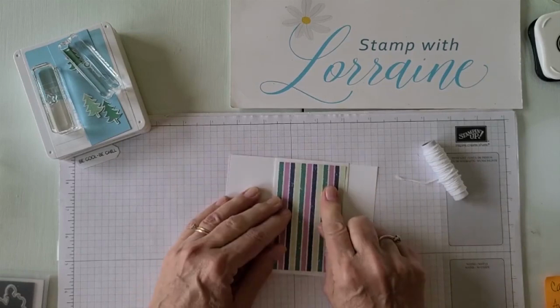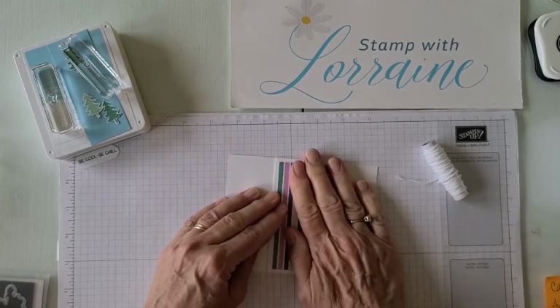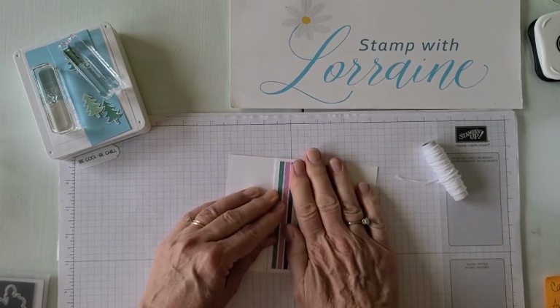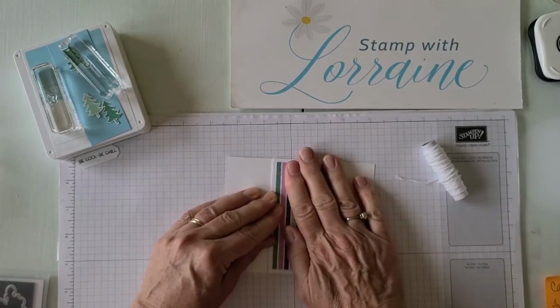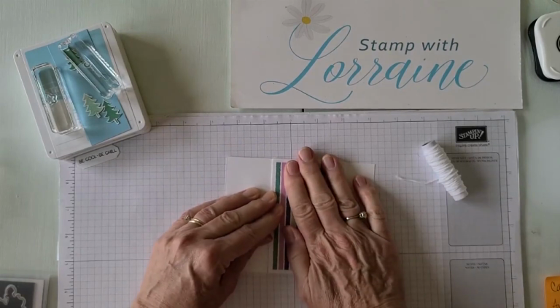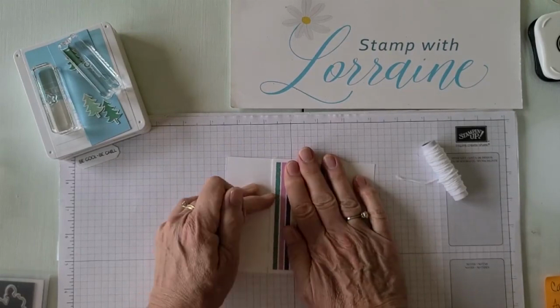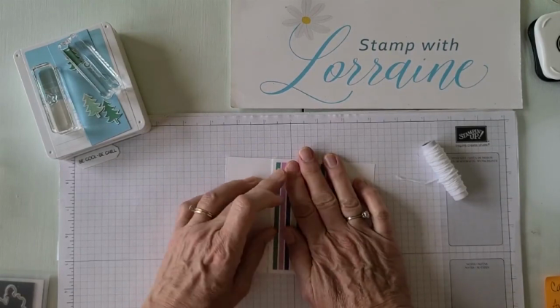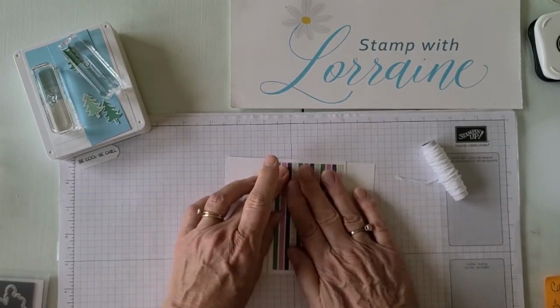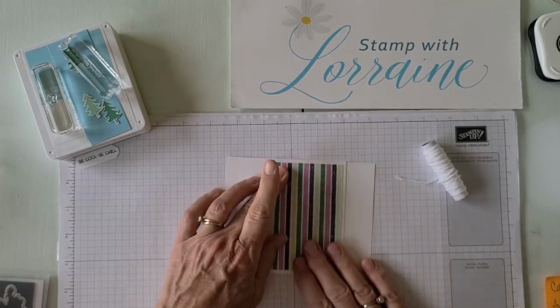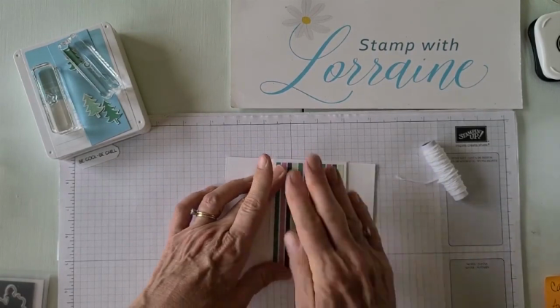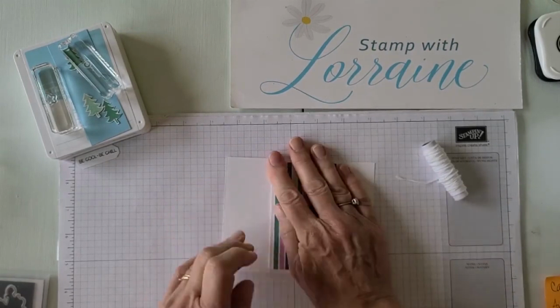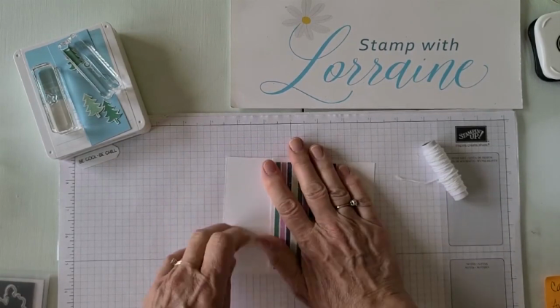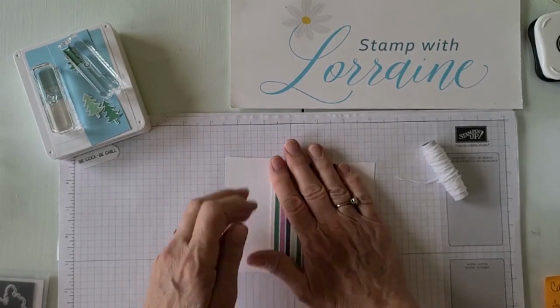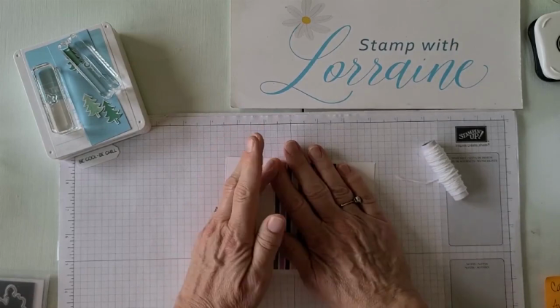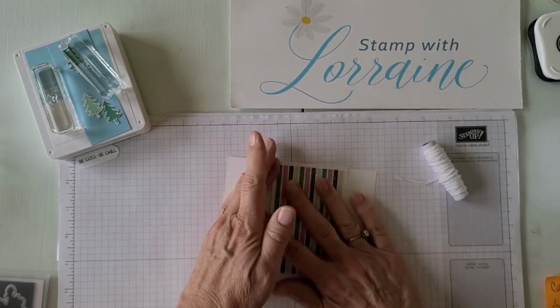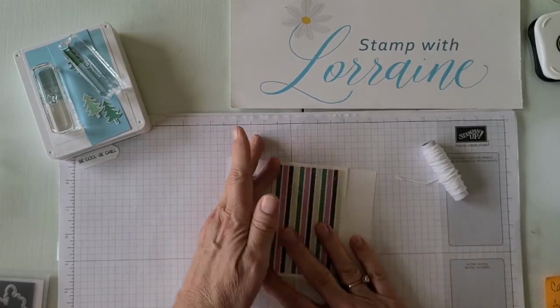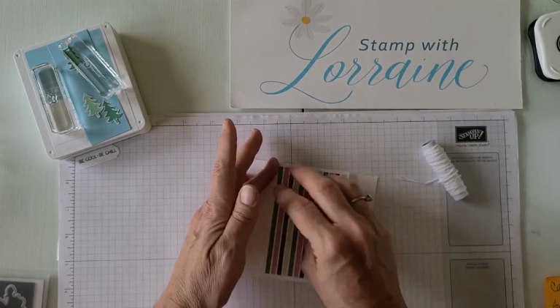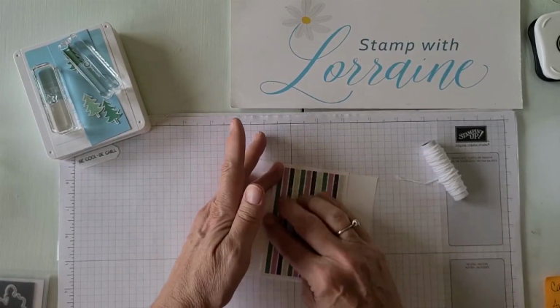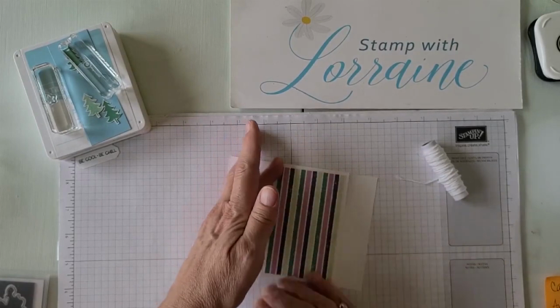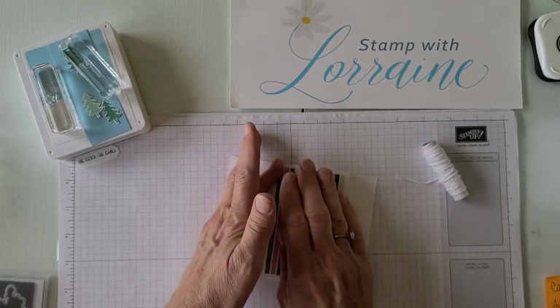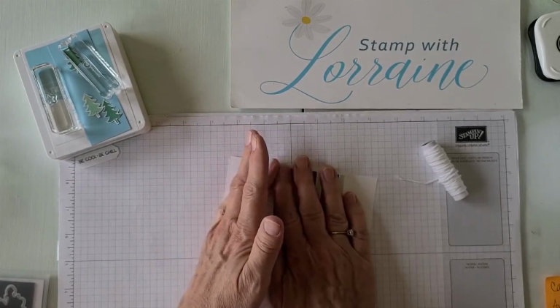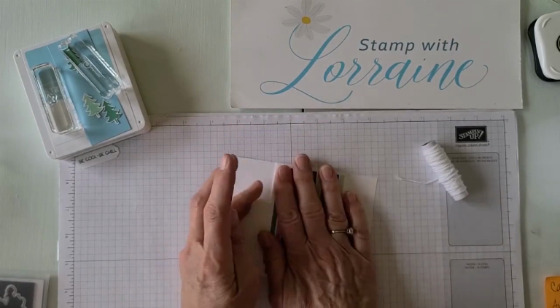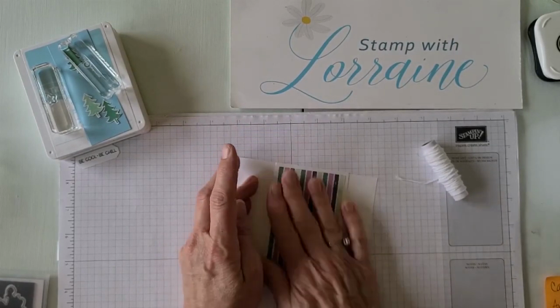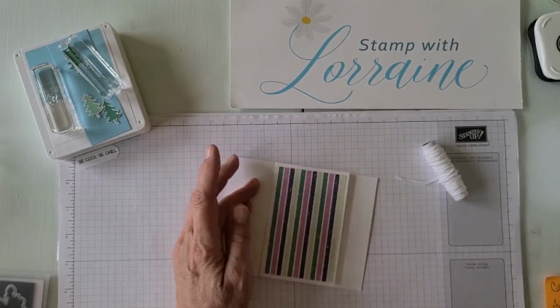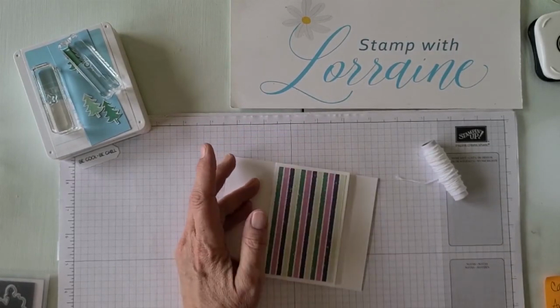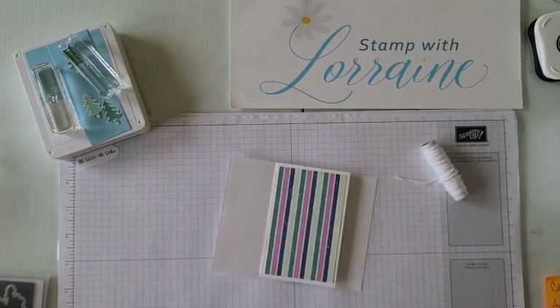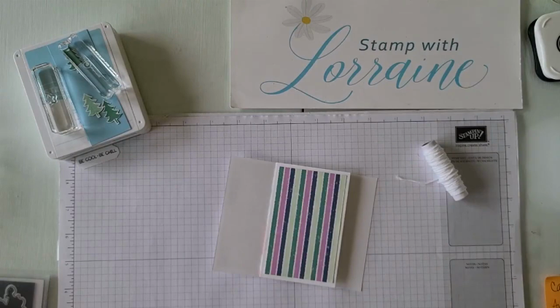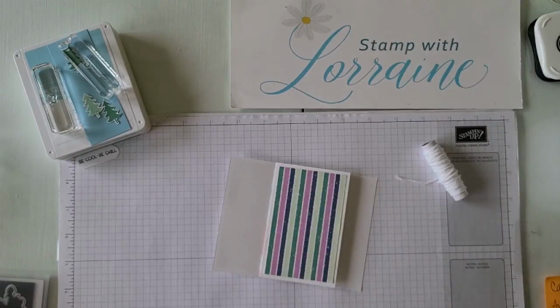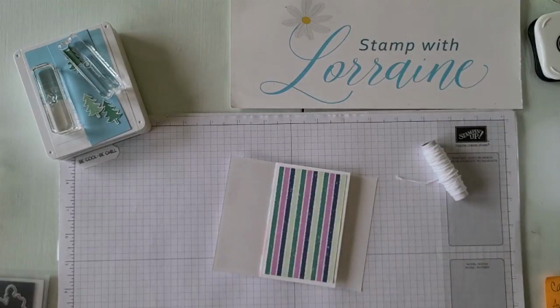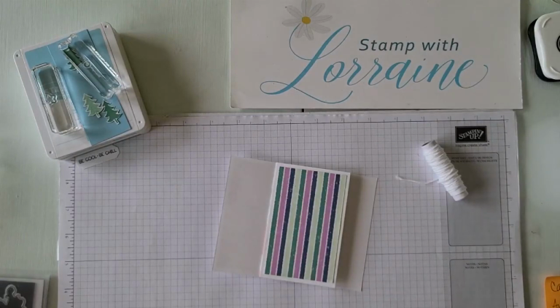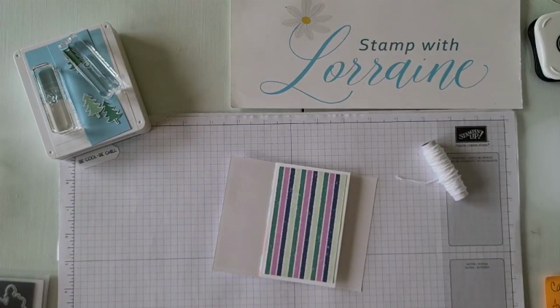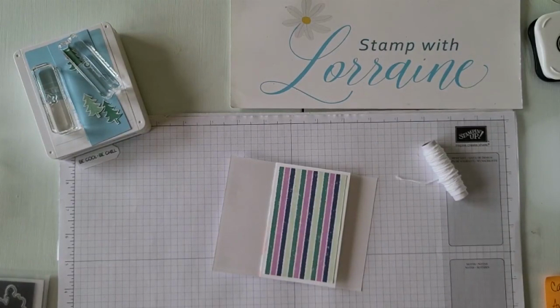The colors on this designer series paper are Misty Moonlight, Soft Seafoam, Just Jade, Fresh Freesia, Calypso Coral, Army Blue, and Basic Black.